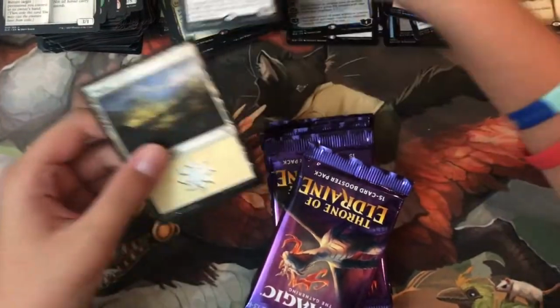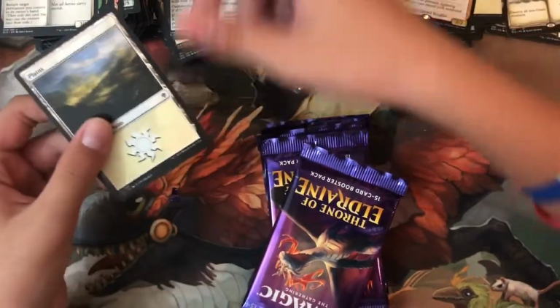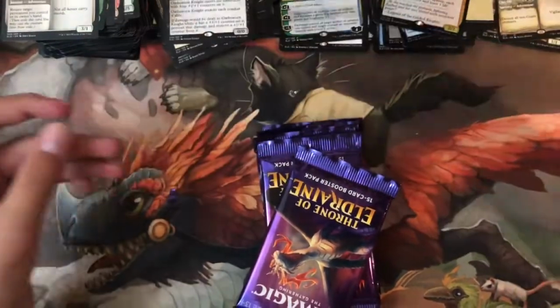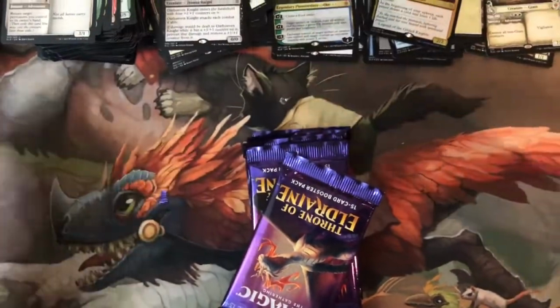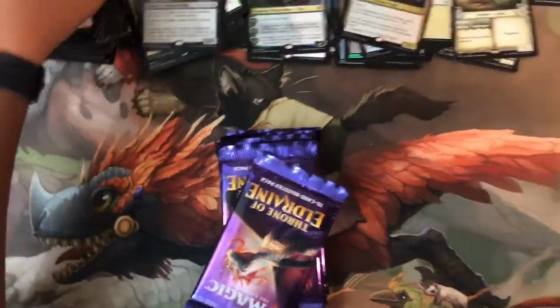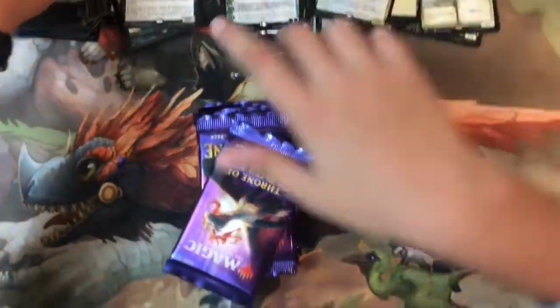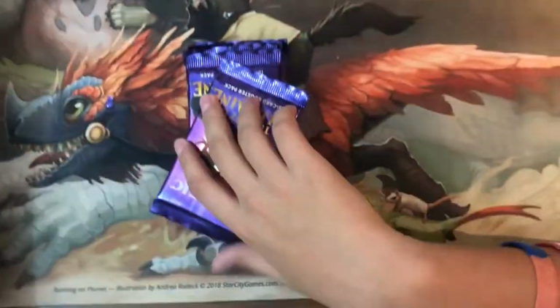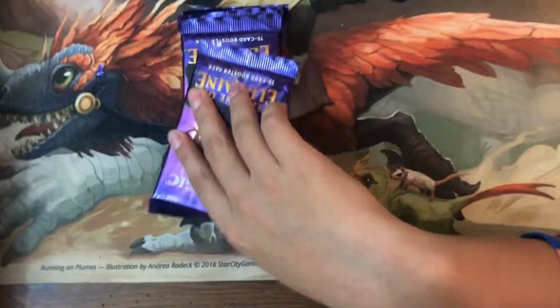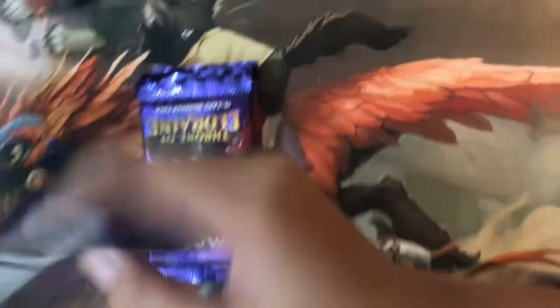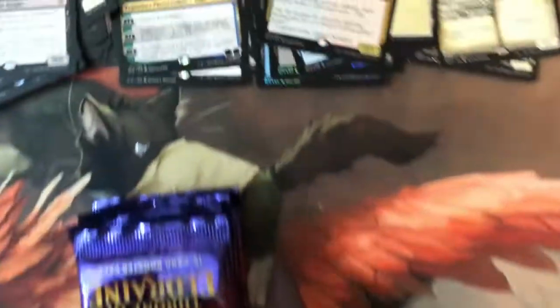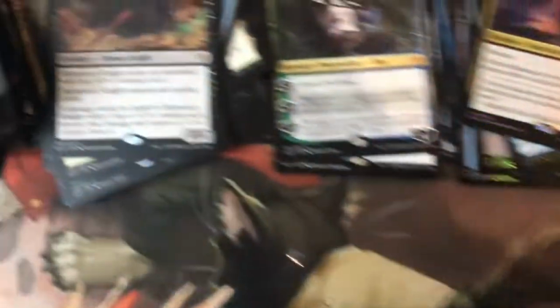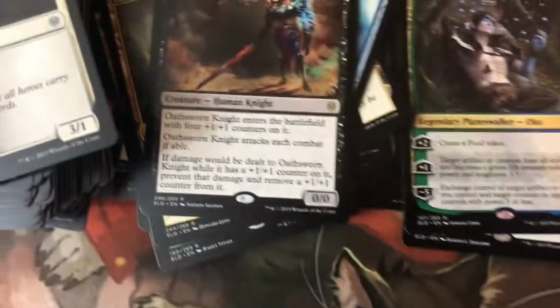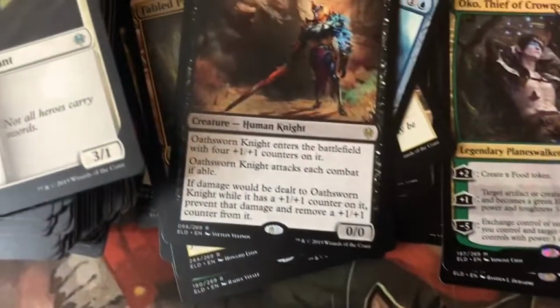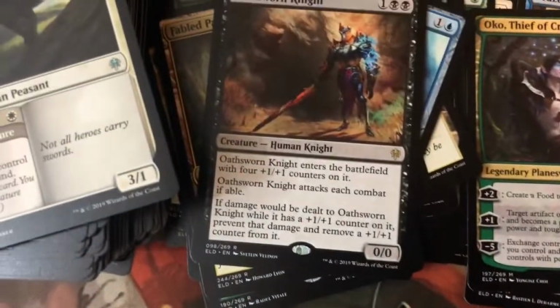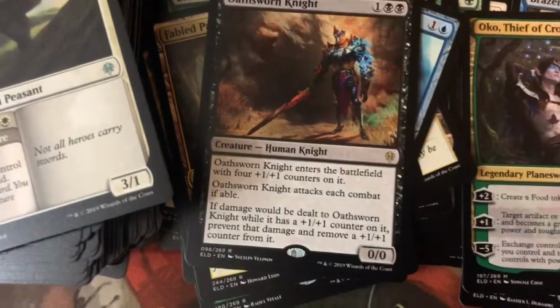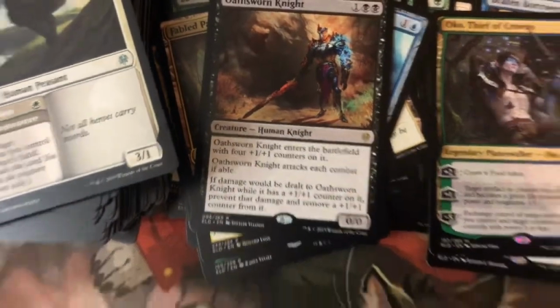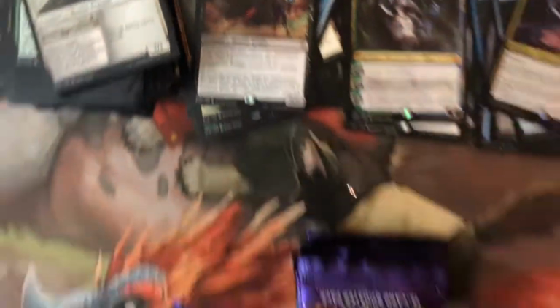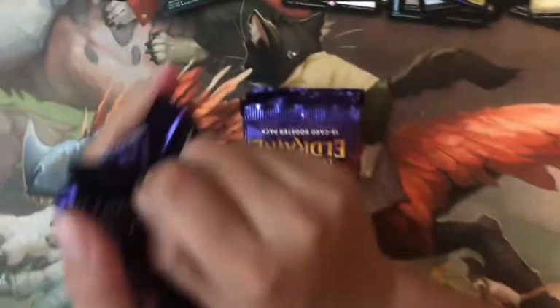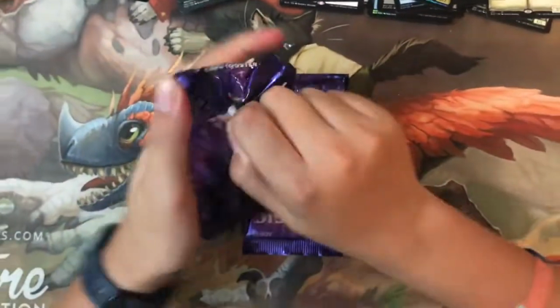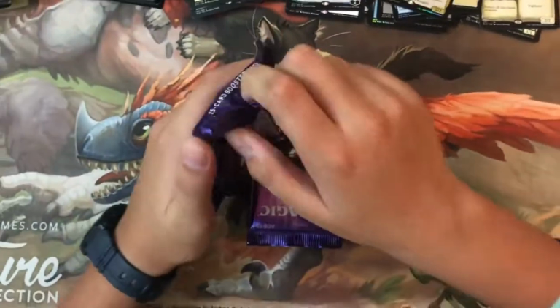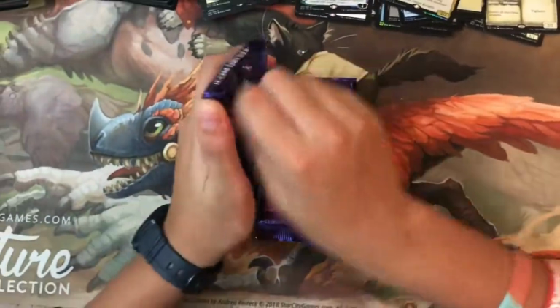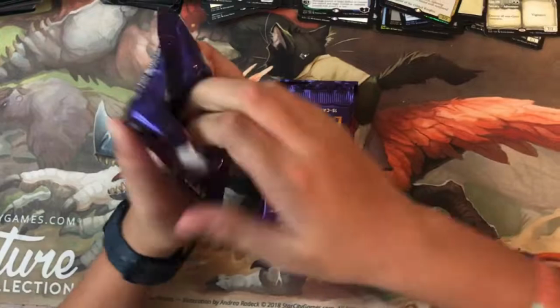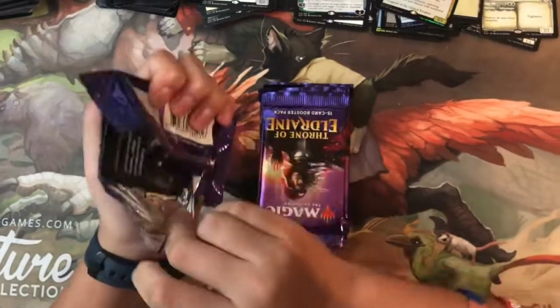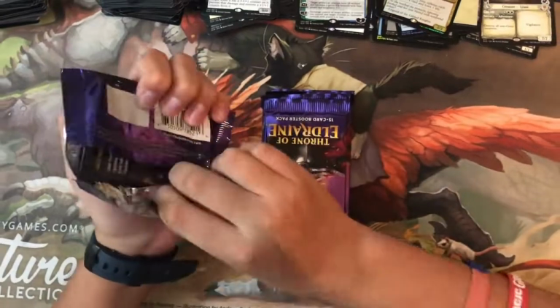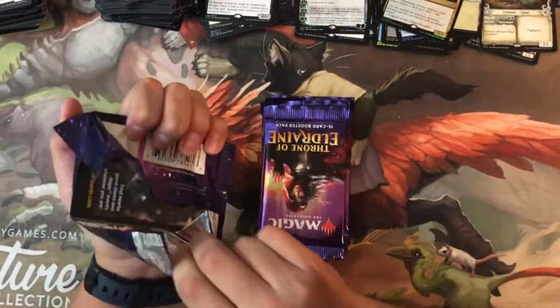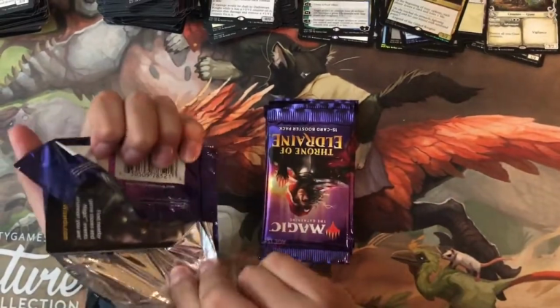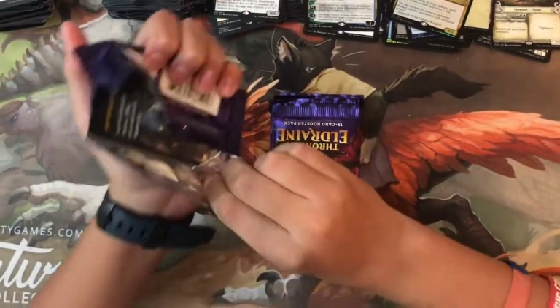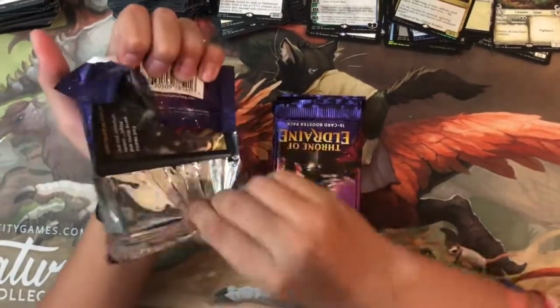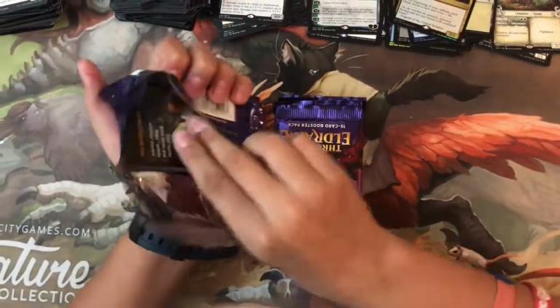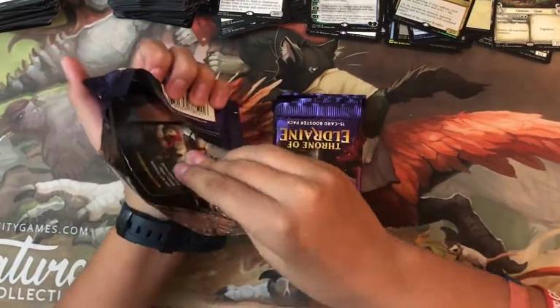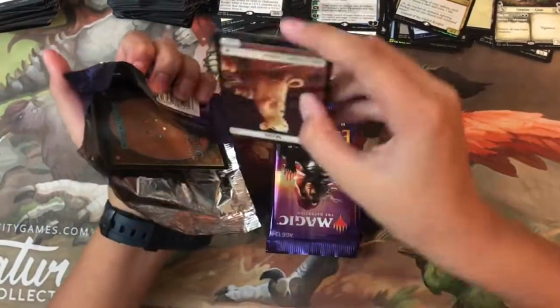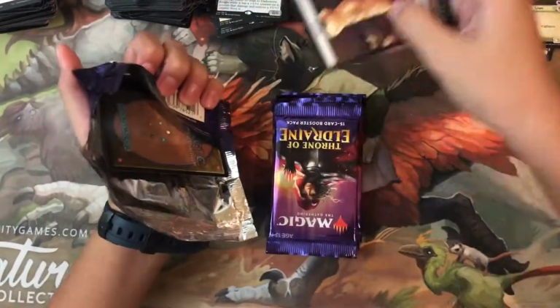Oakhame Knight — nearly unstoppable. Let's see if I can get all three planeswalkers in this set.